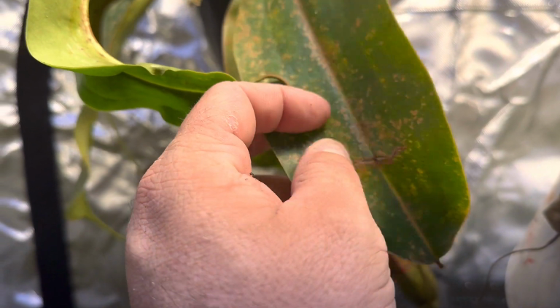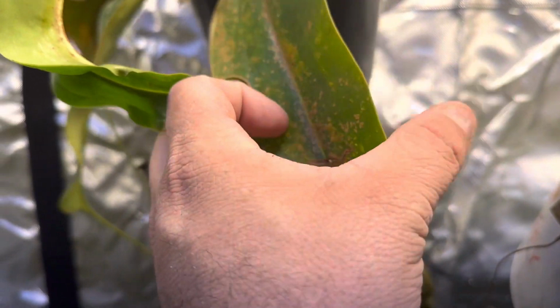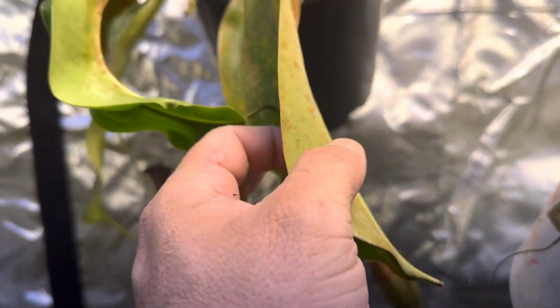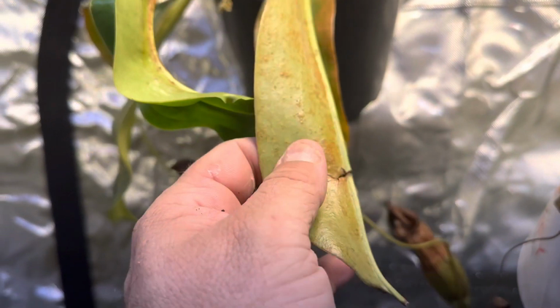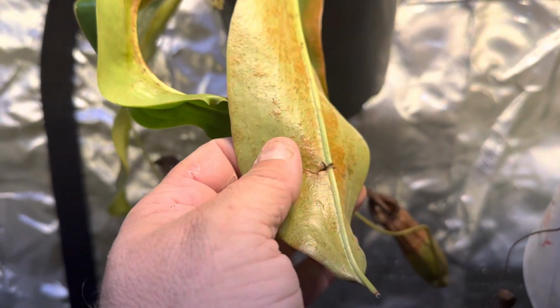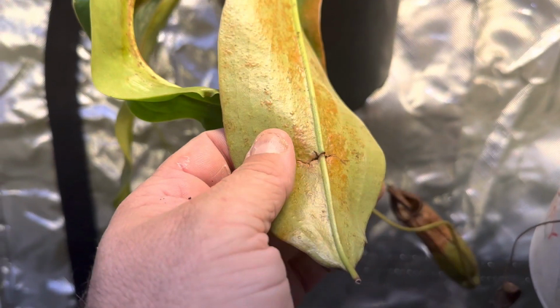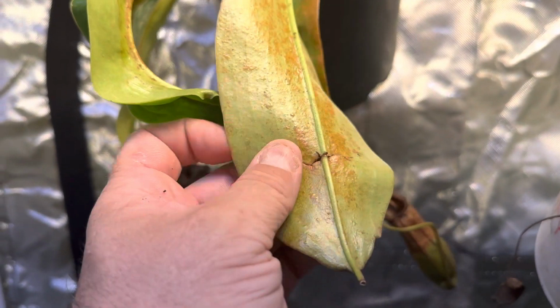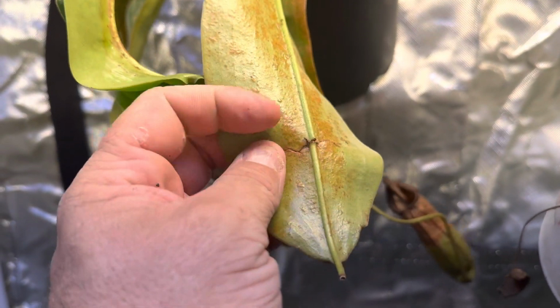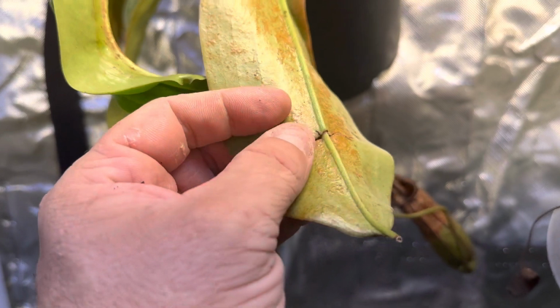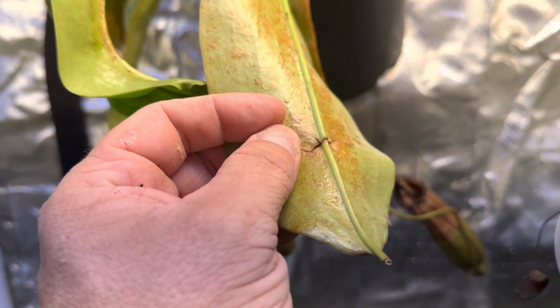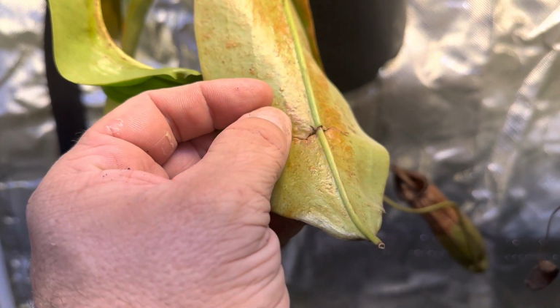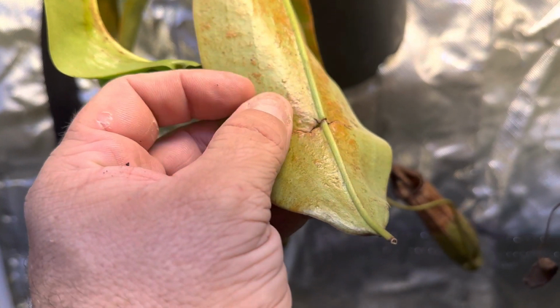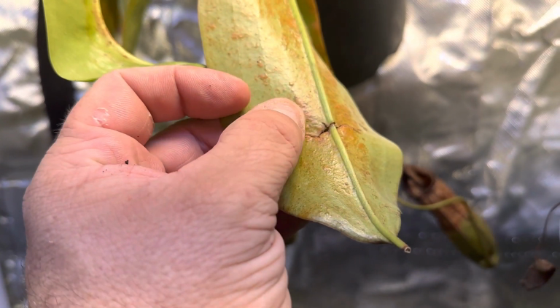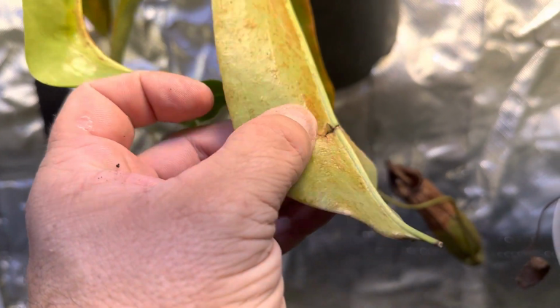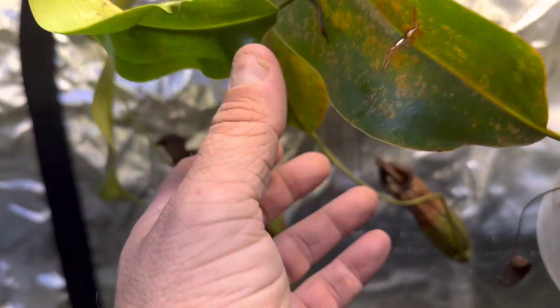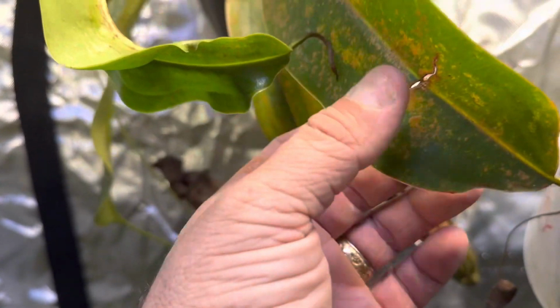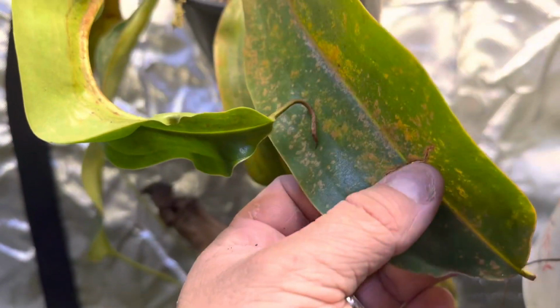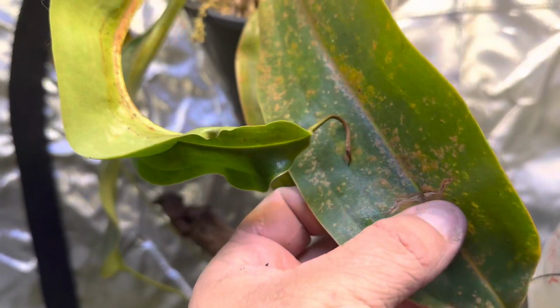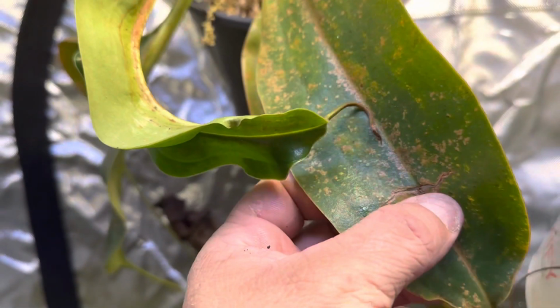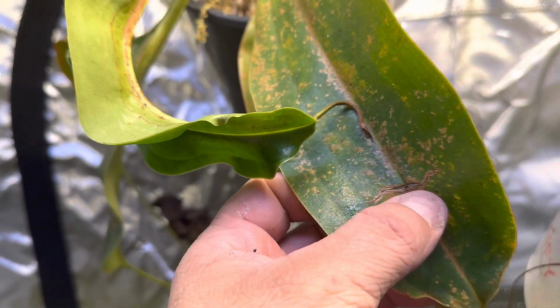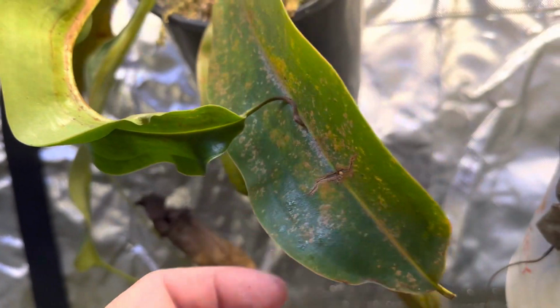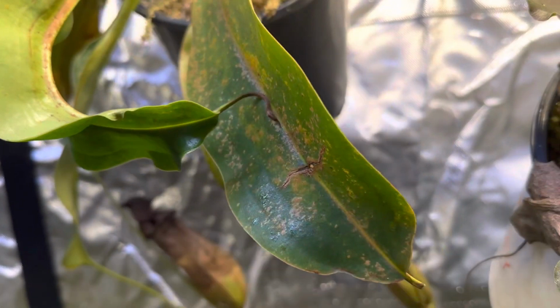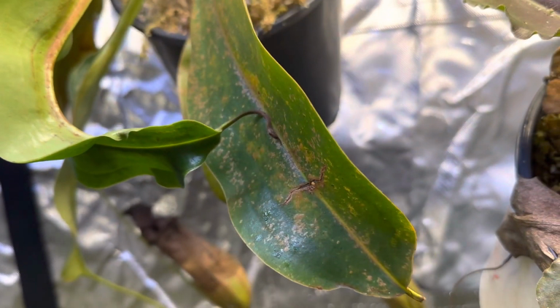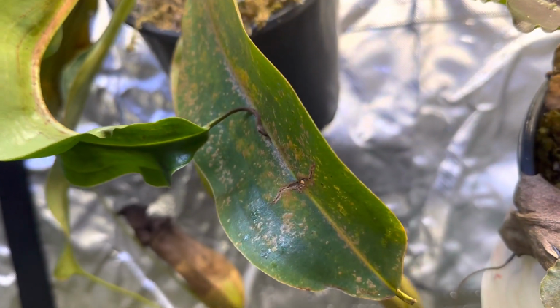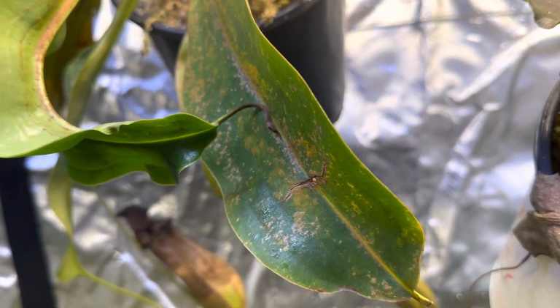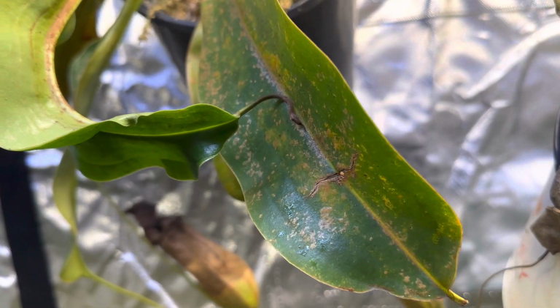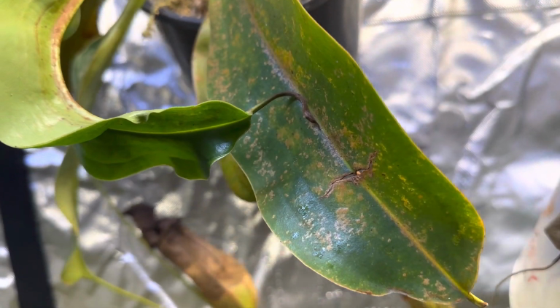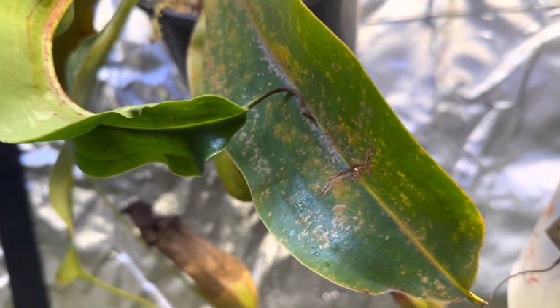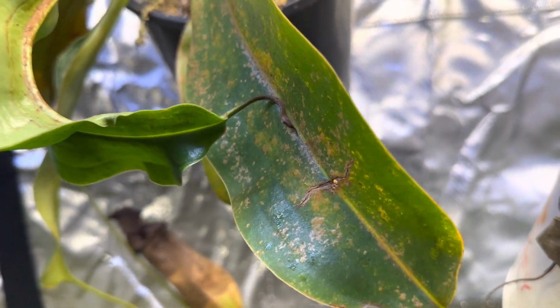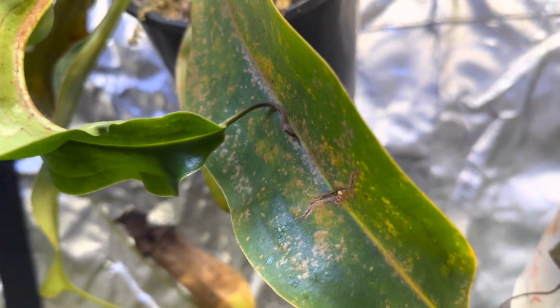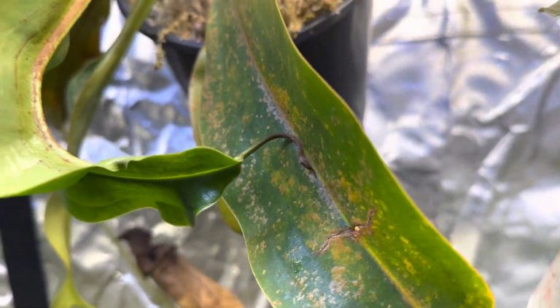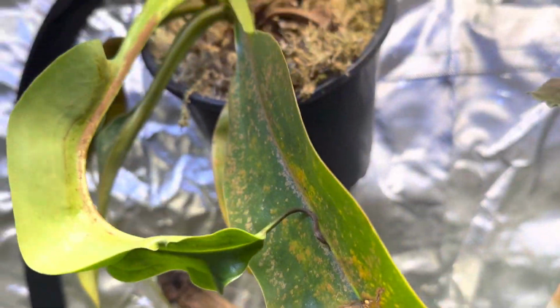Oedema usually appears a little bit different. There is some oedema in there. You see these raised bumps, but this has got a fungal infection and this plant was in the very back of my old grow tent.